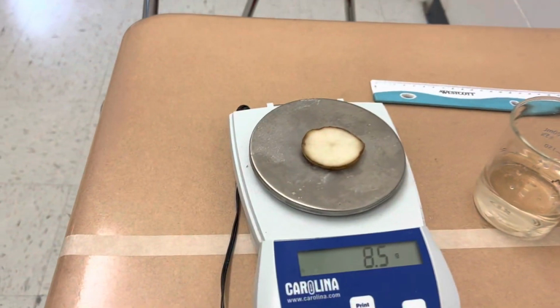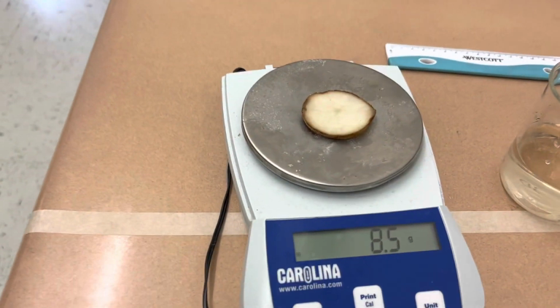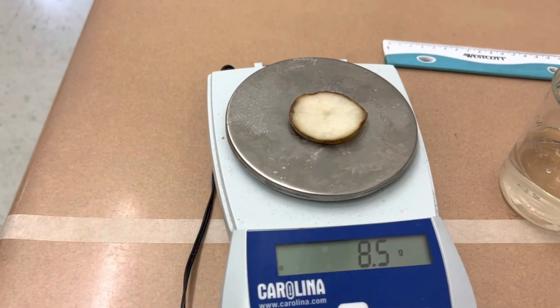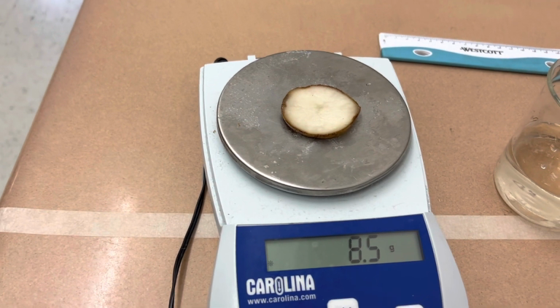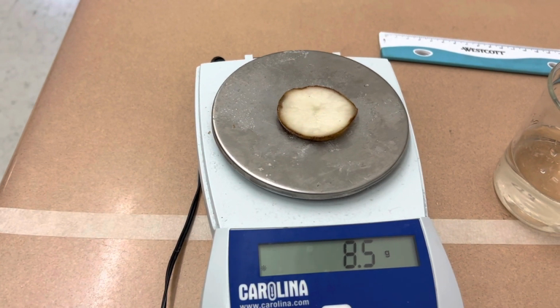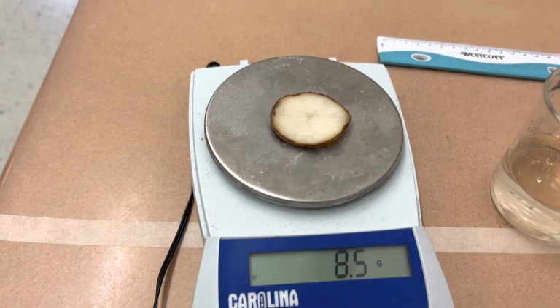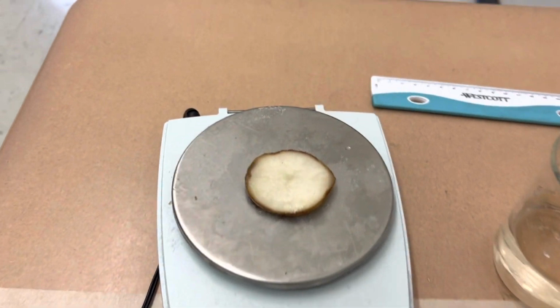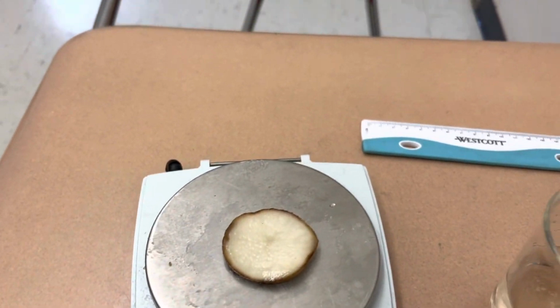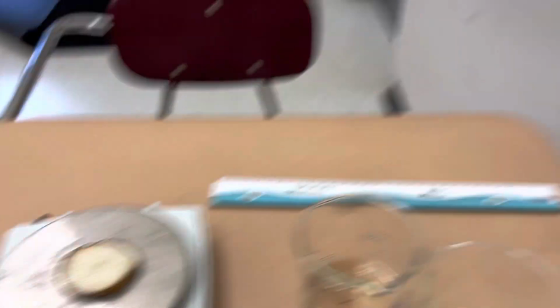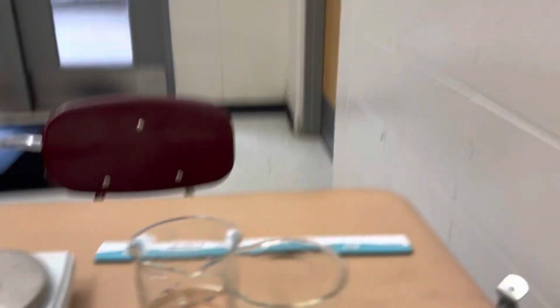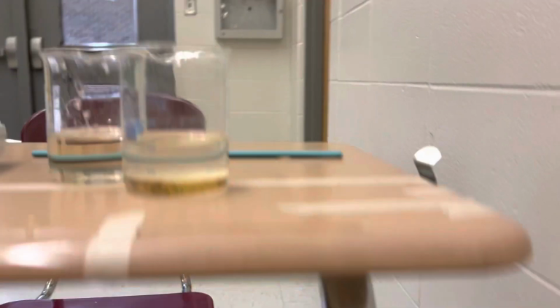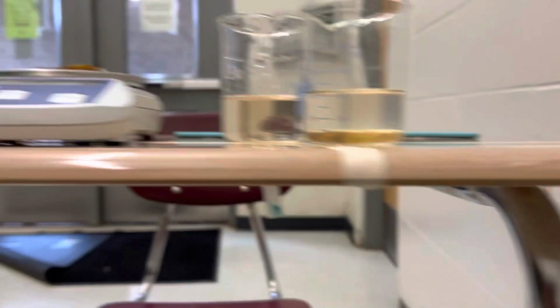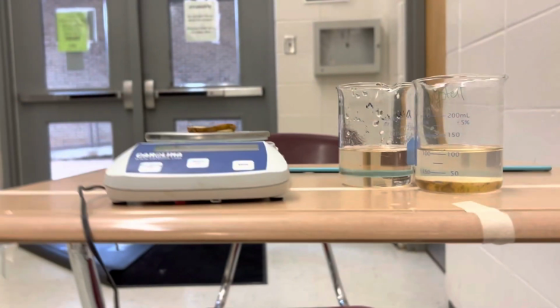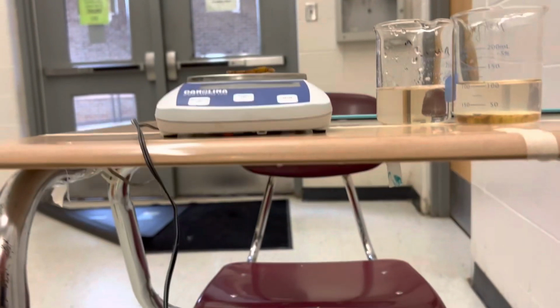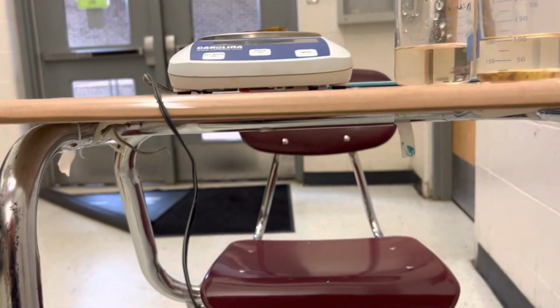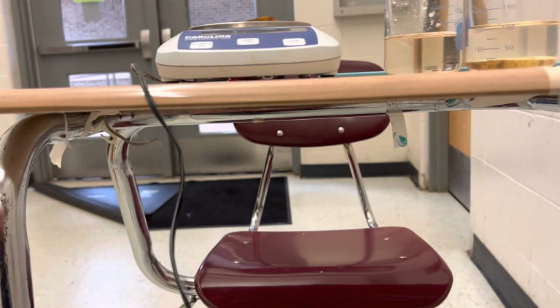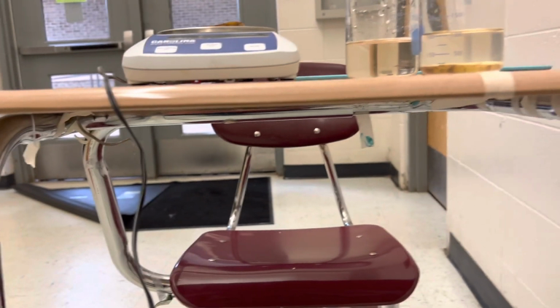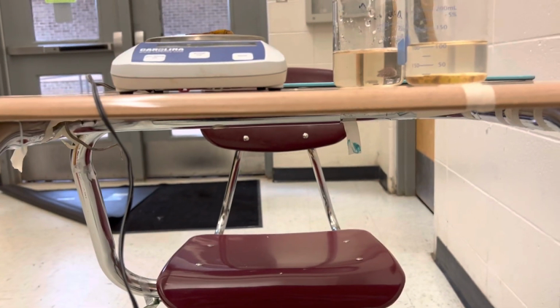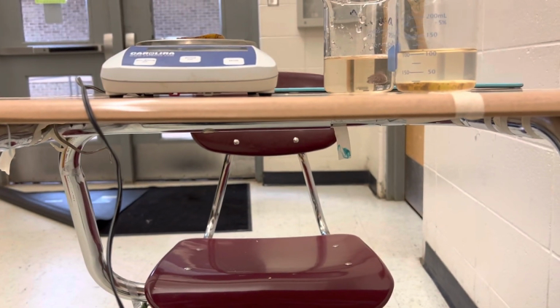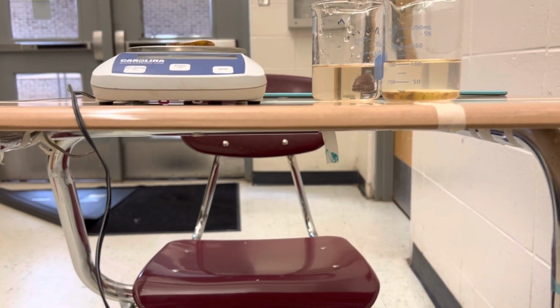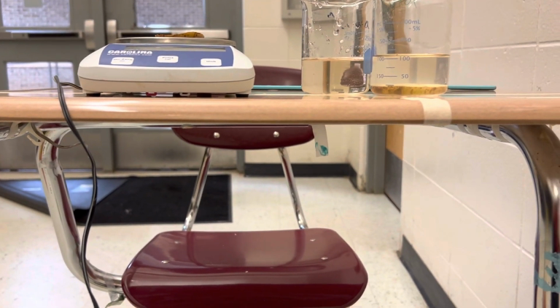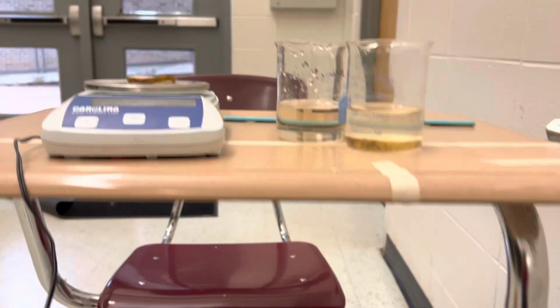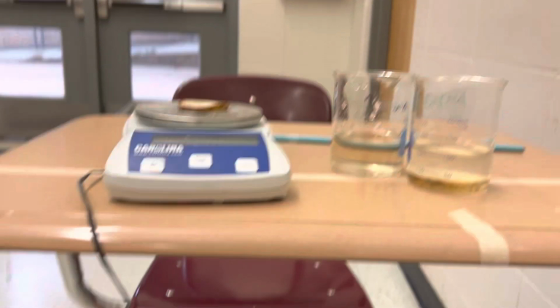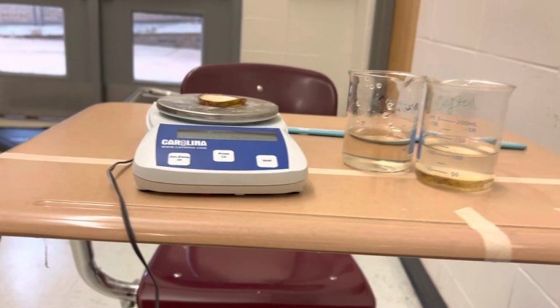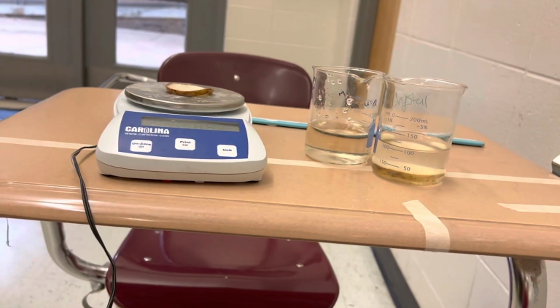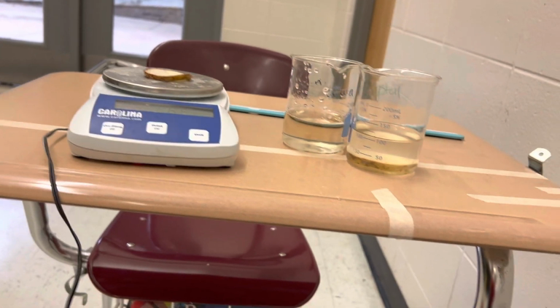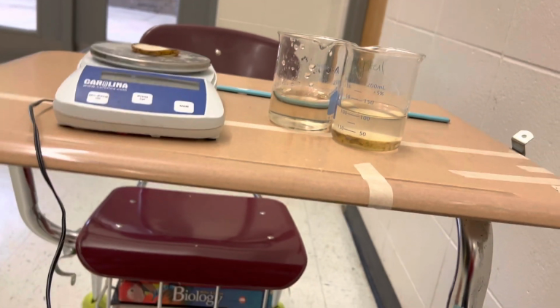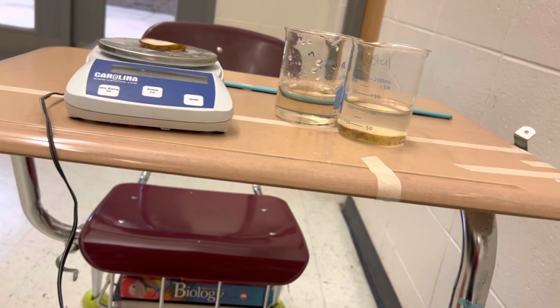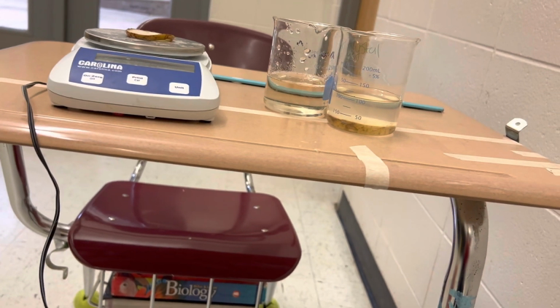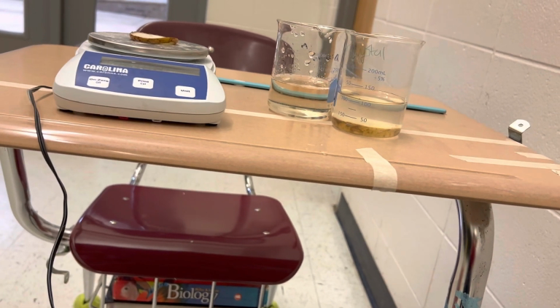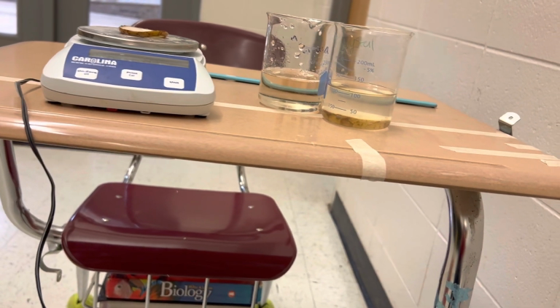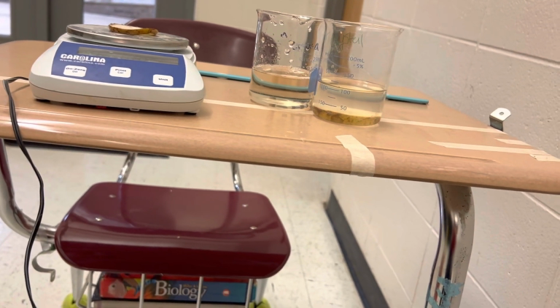The mass of it, you can see, is 8.5 grams. And if you remember from the other day, that actually is a reduction from what it was. So this is the after.